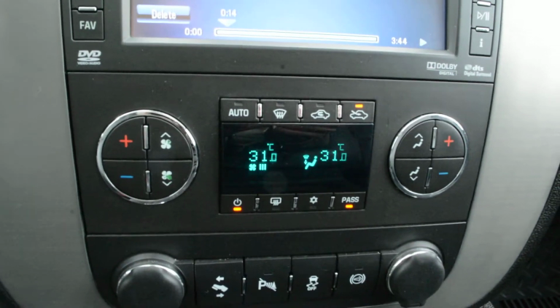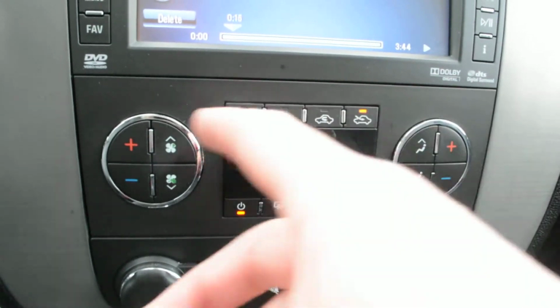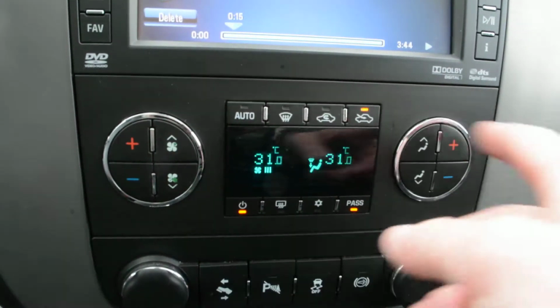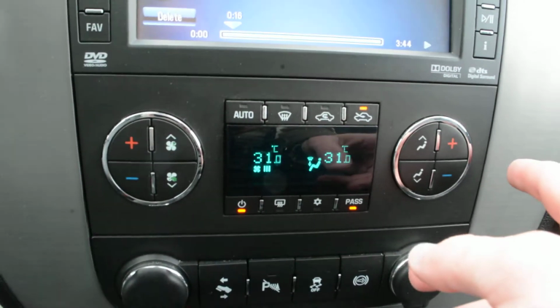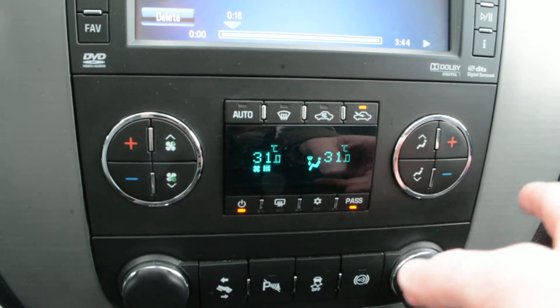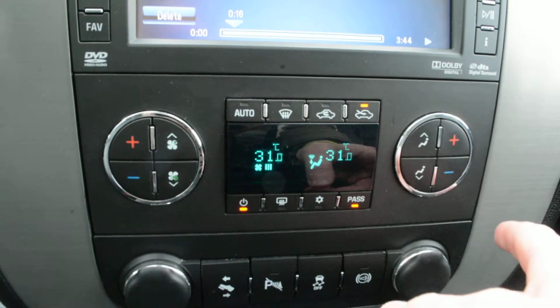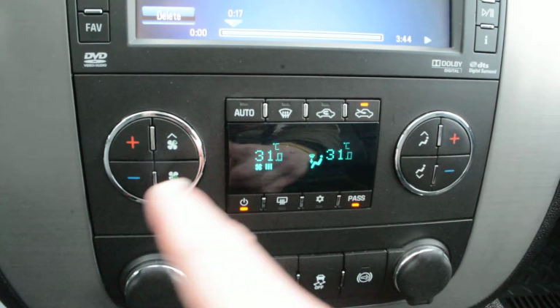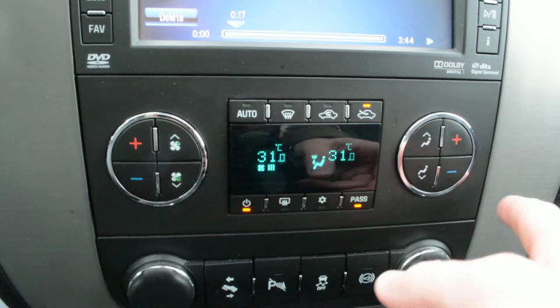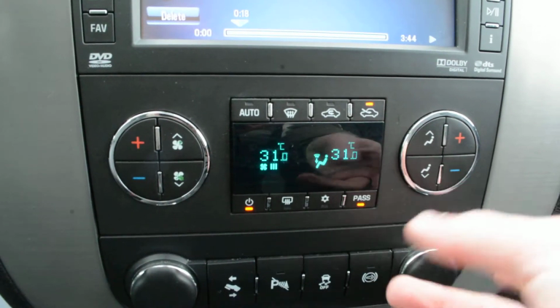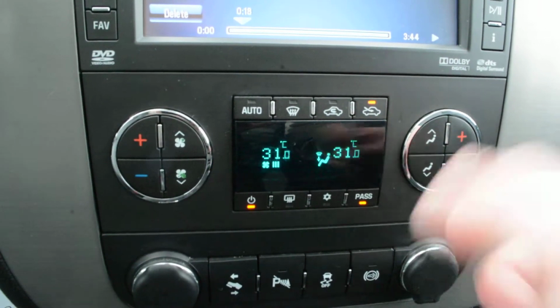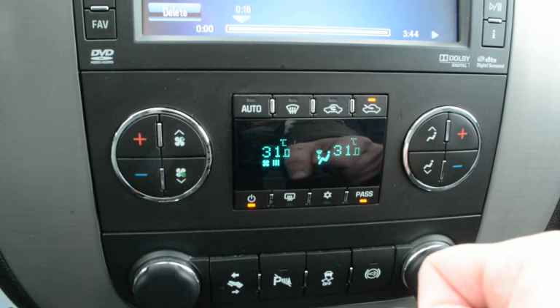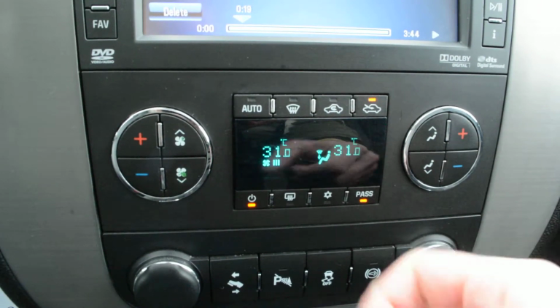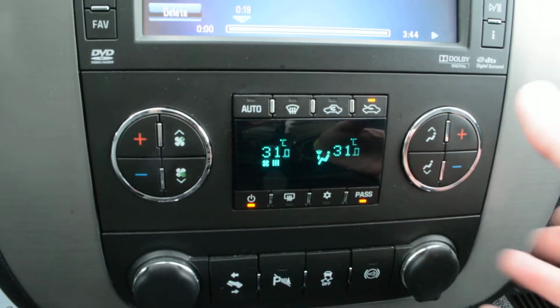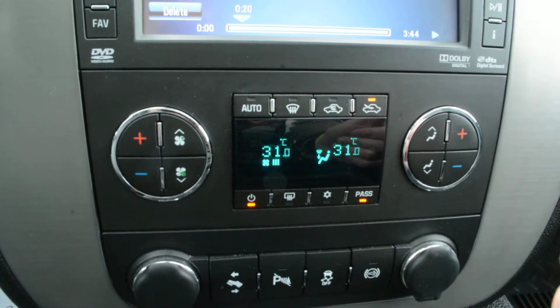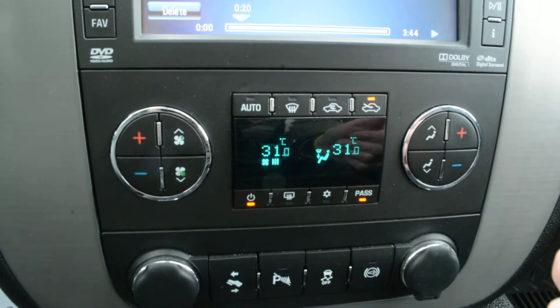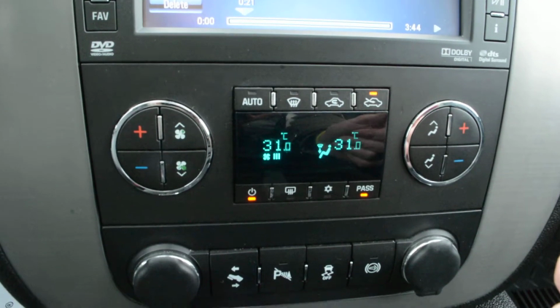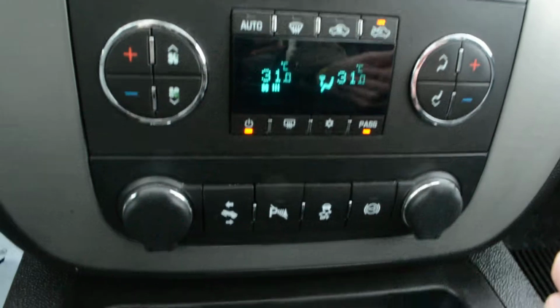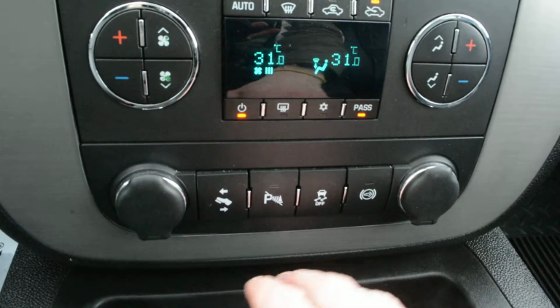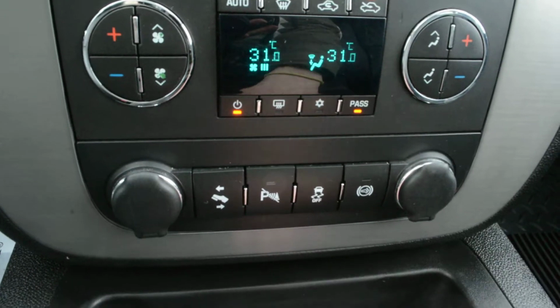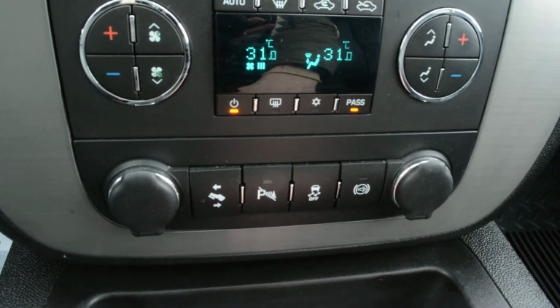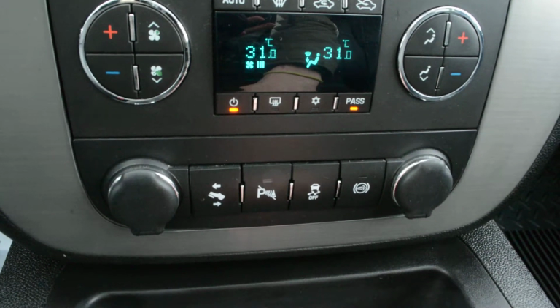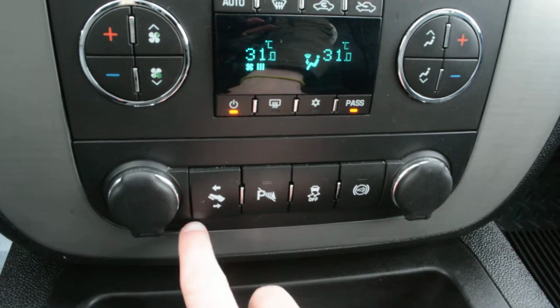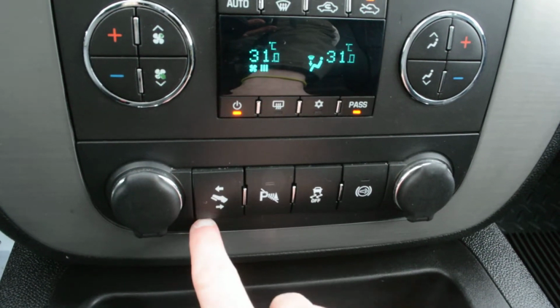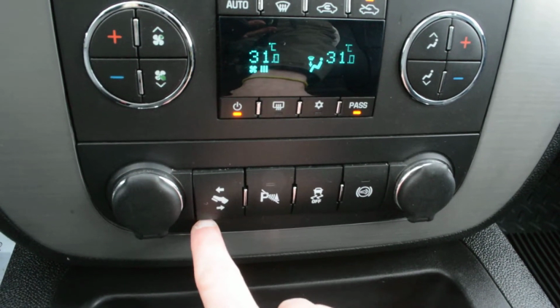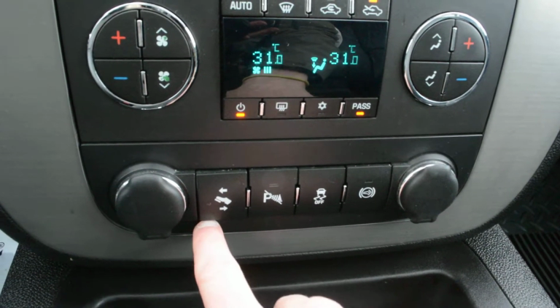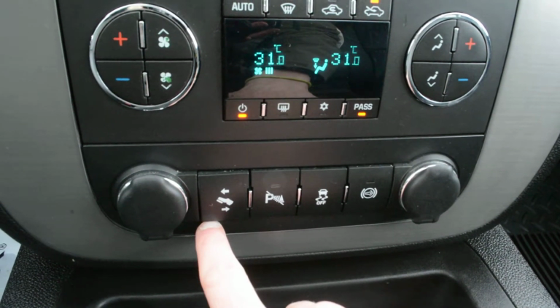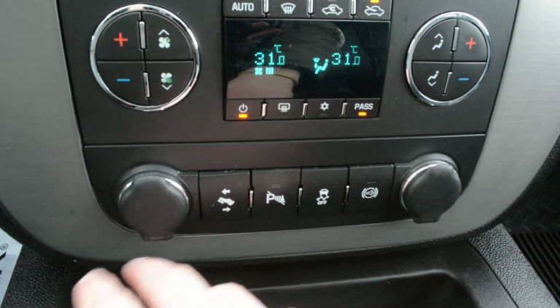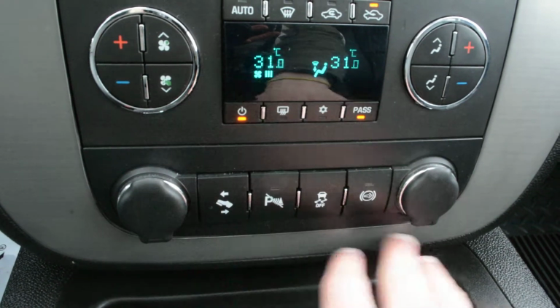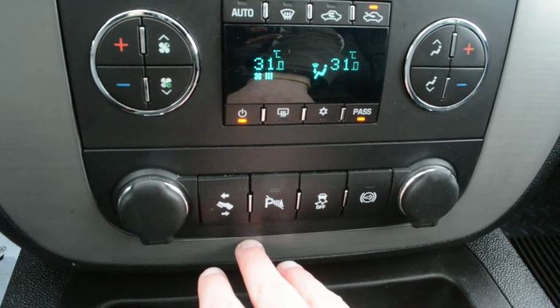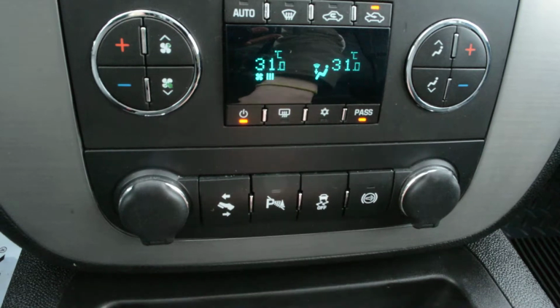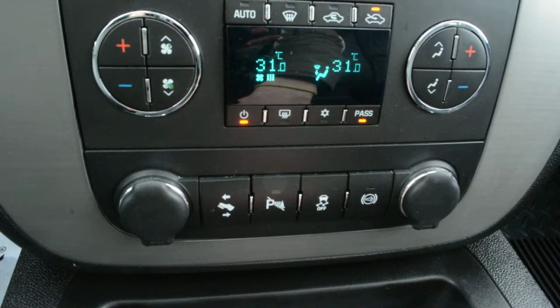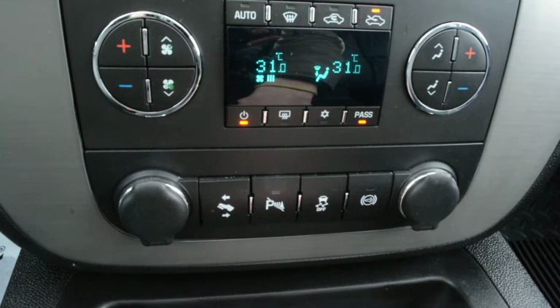Just below that you have your climate control options, including dual climate zones — a great feature to keep everybody as comfortable as needed. You also have power adjustable pedals and a few other great features built in.